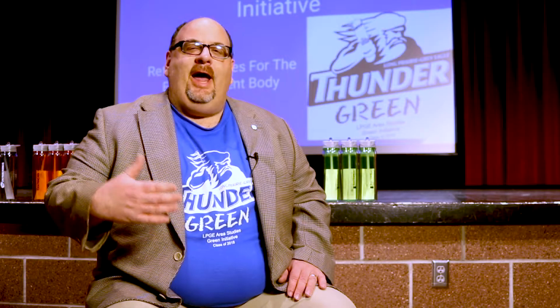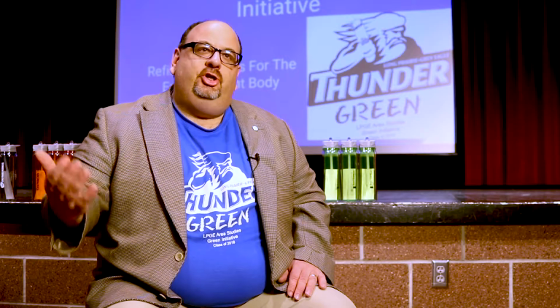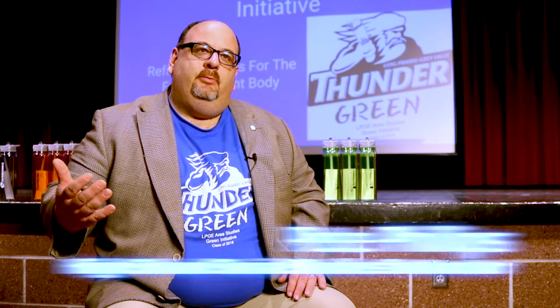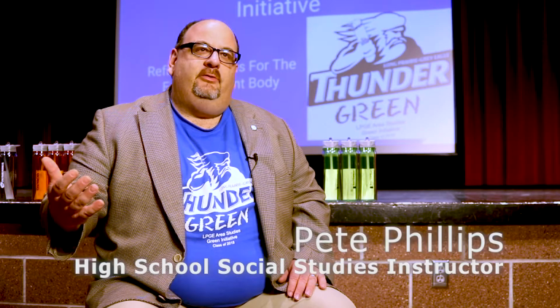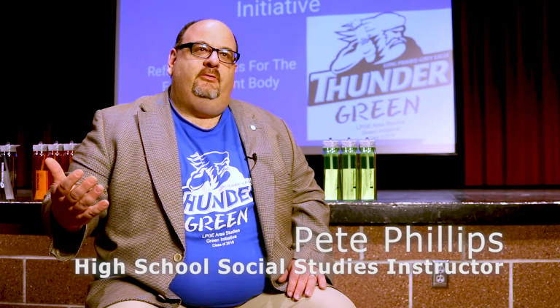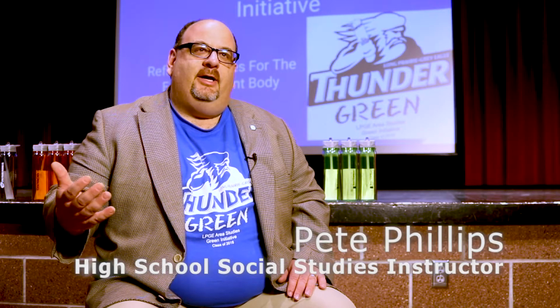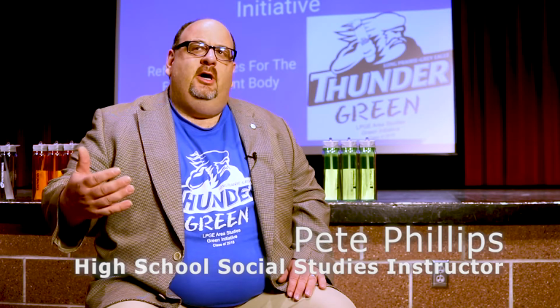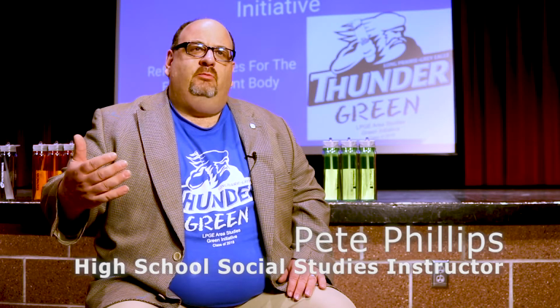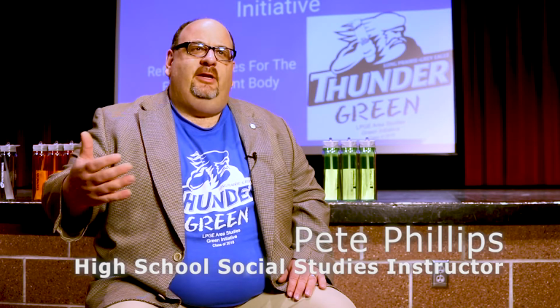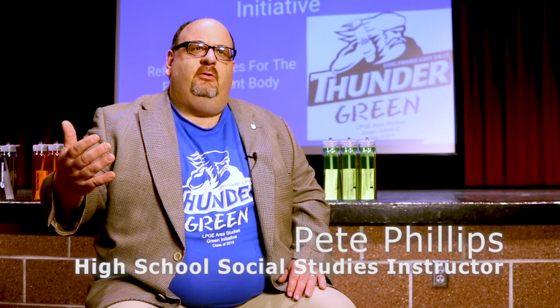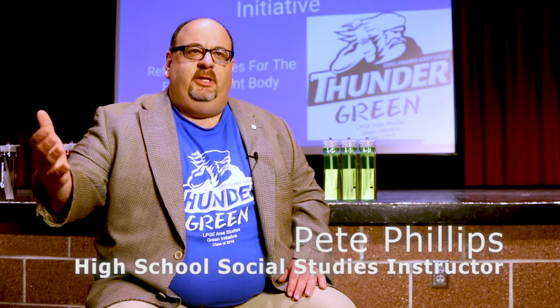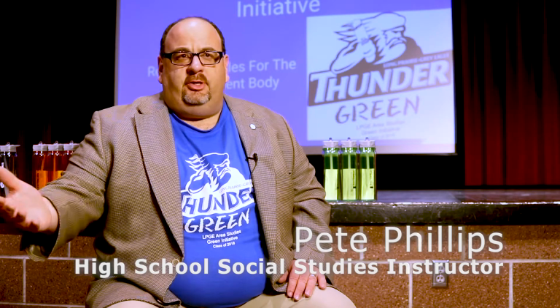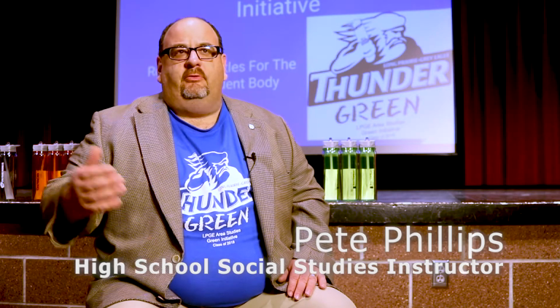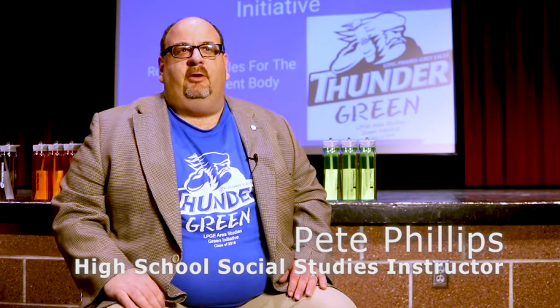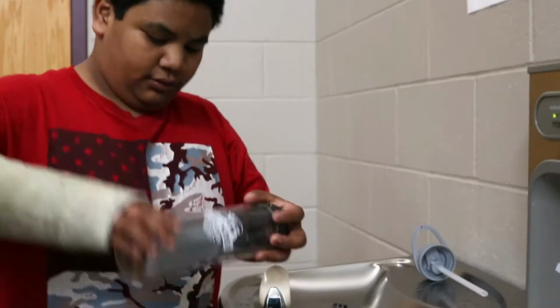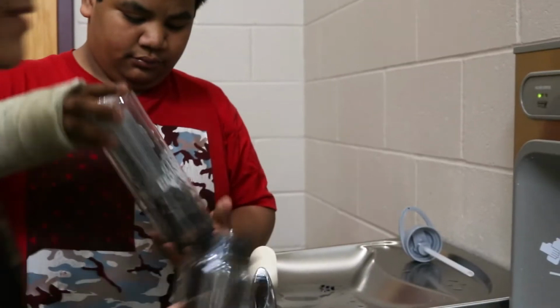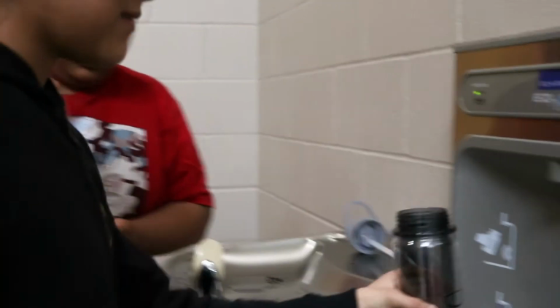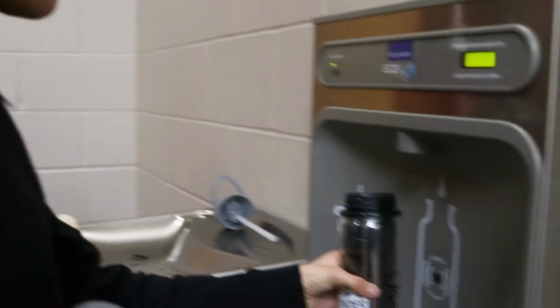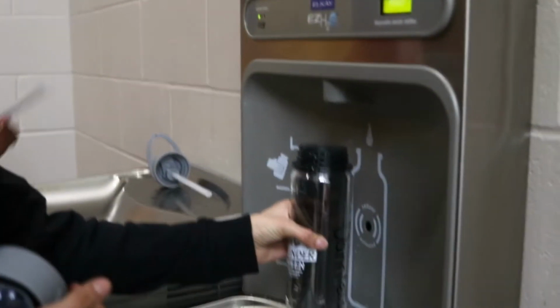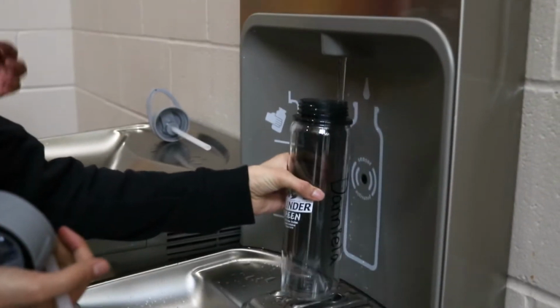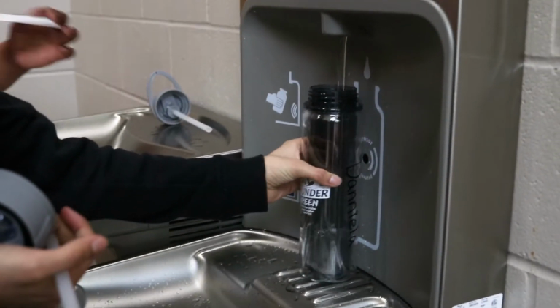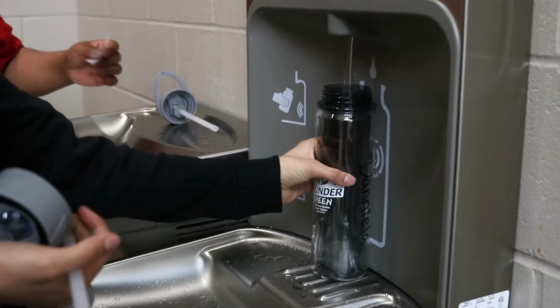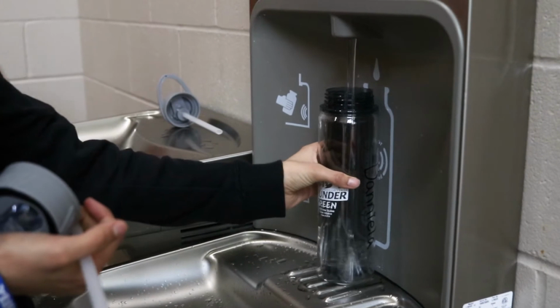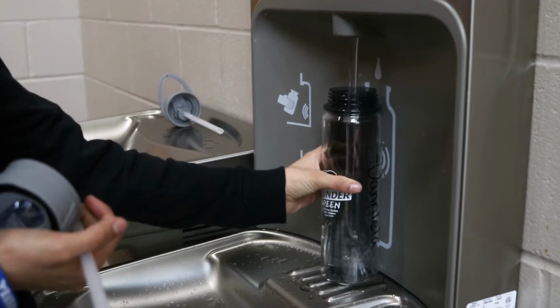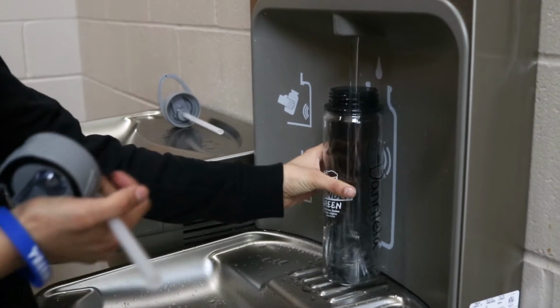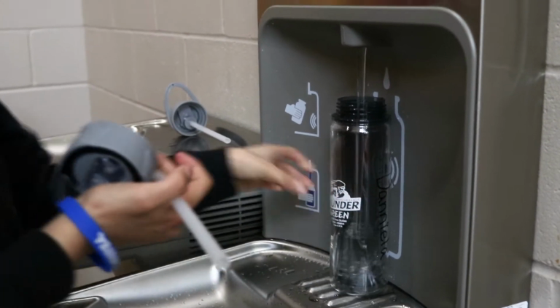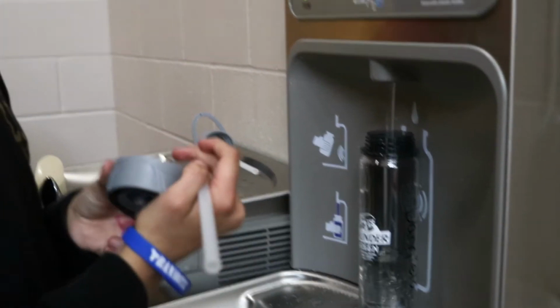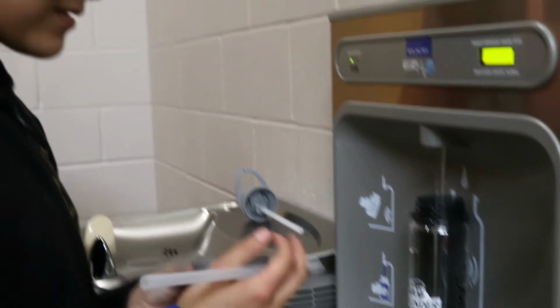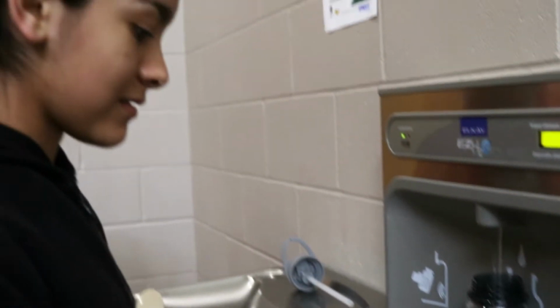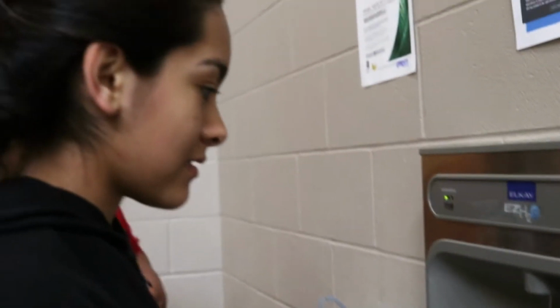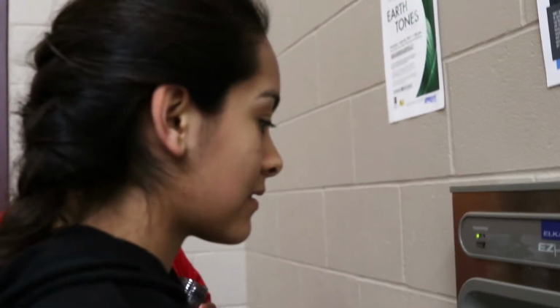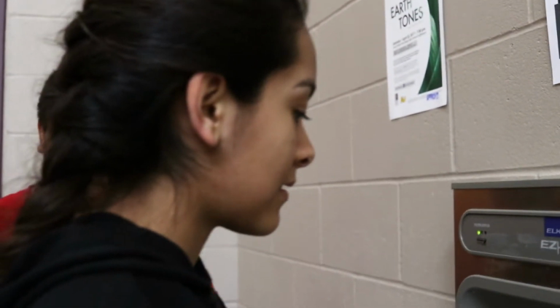Last year, my Area Studies class tried to get bottle filling stations in the school, and those were installed over the school year. And this year, just in the course of our studies, we came across the idea that we should probably get bottles to use them.